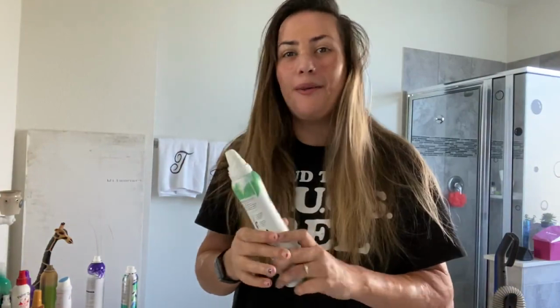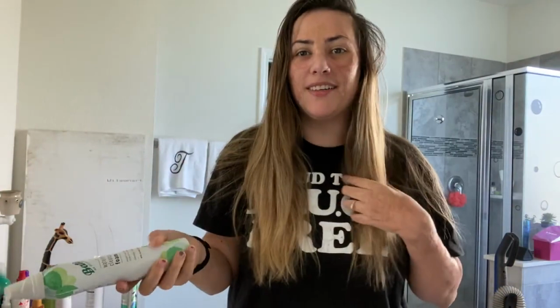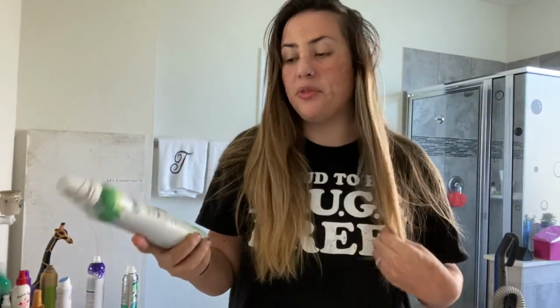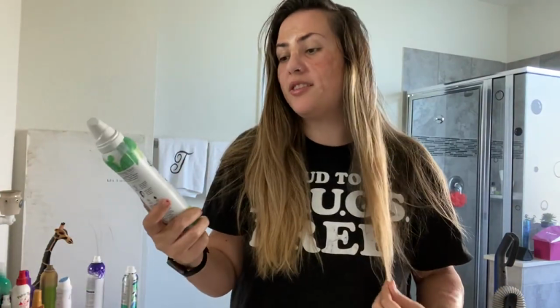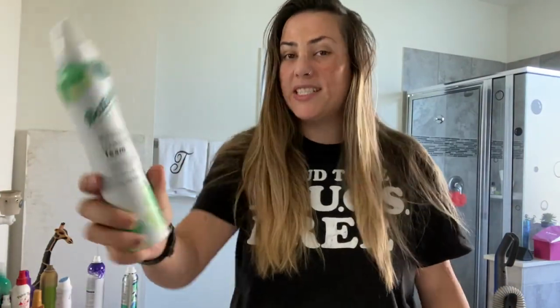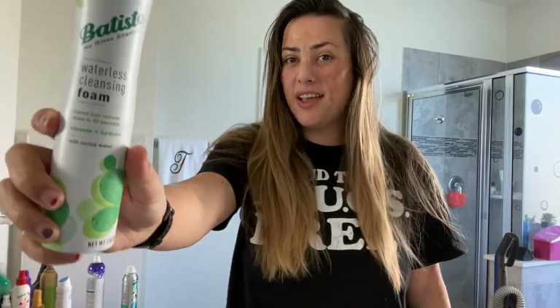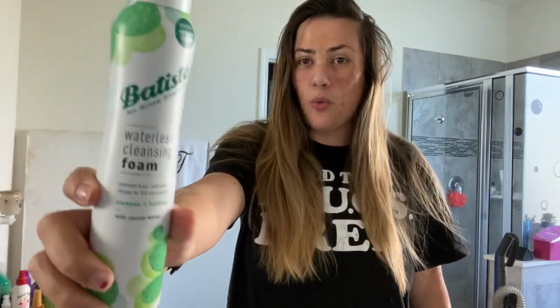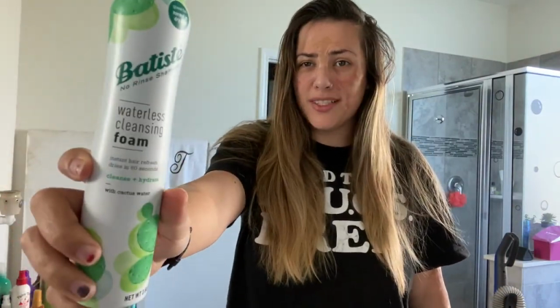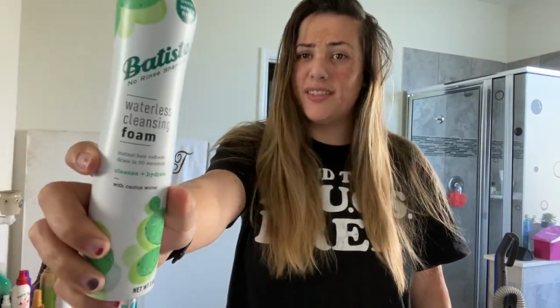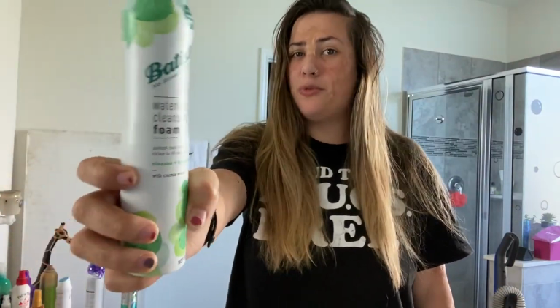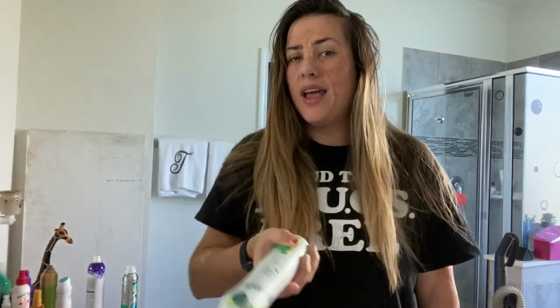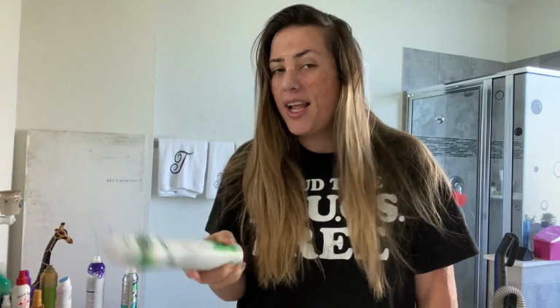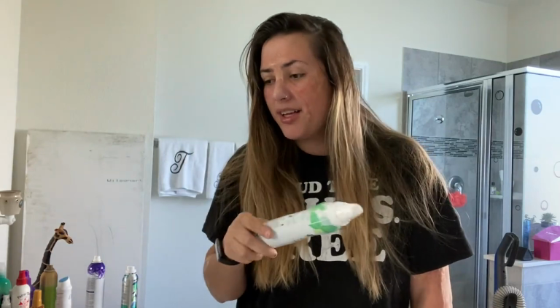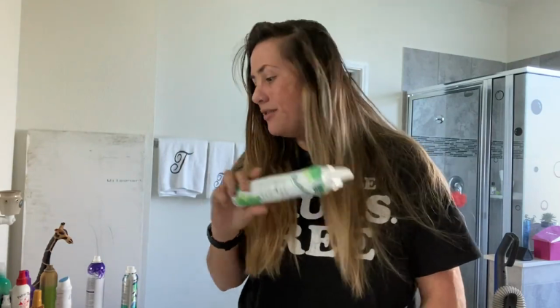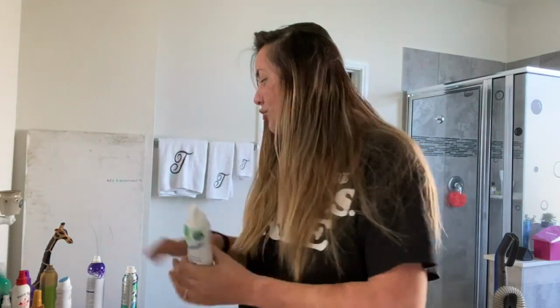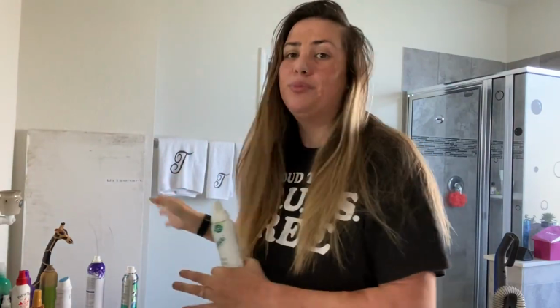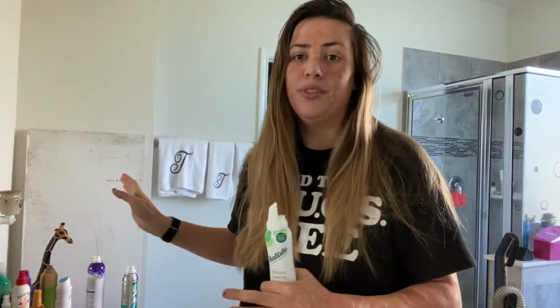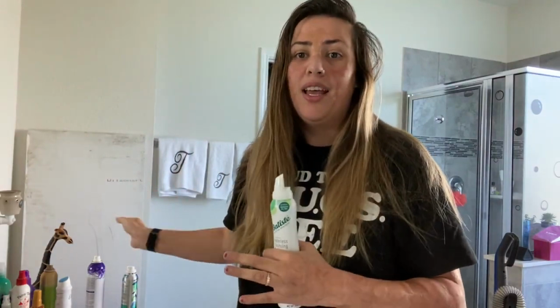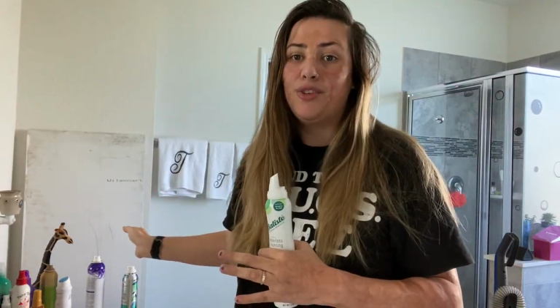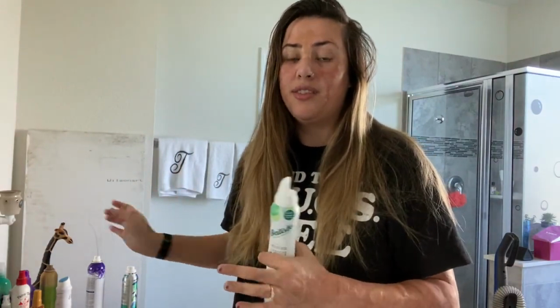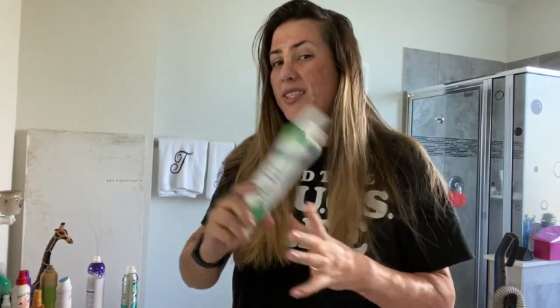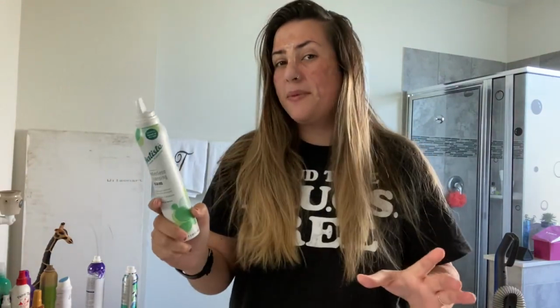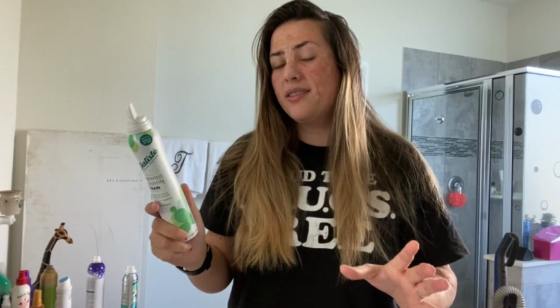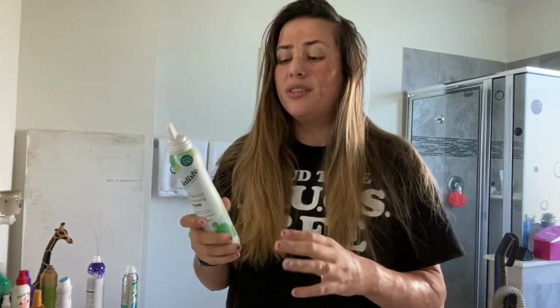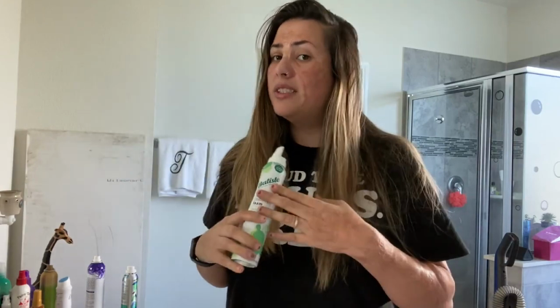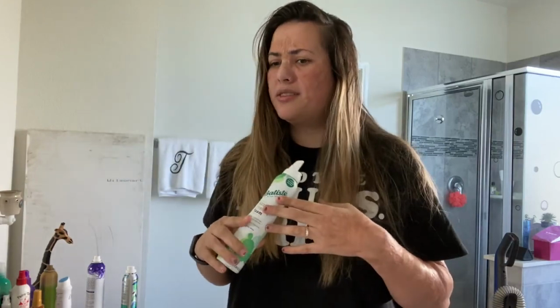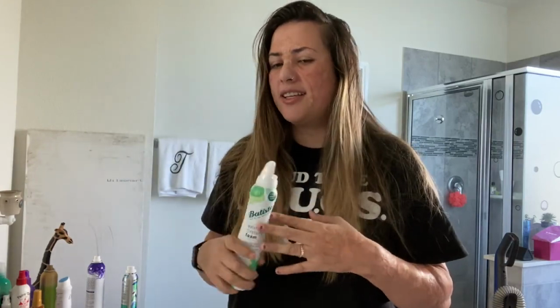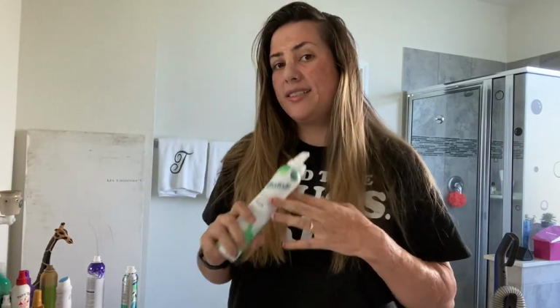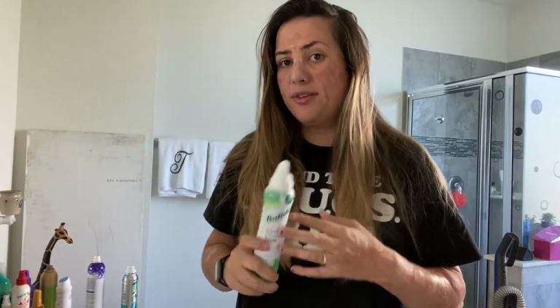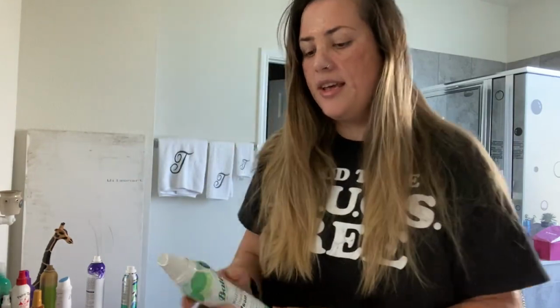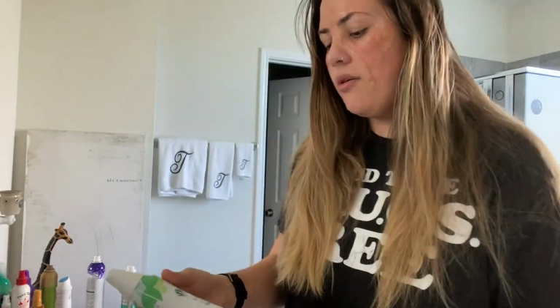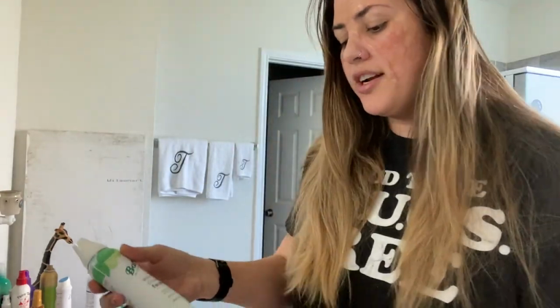I'm trying out this new product called the Batiste Waterless Cleansing Foam. I have a lot of dry shampoo that I use, so I'm going to see if this compares. I know it's a little bit expensive — I think like $7 — so I'm going to try it out.